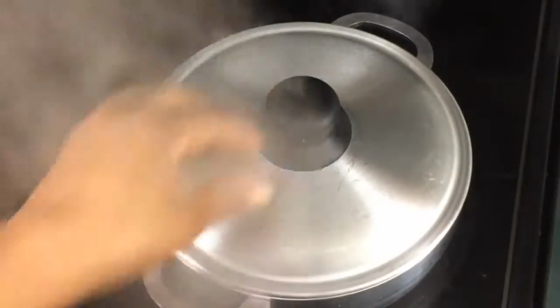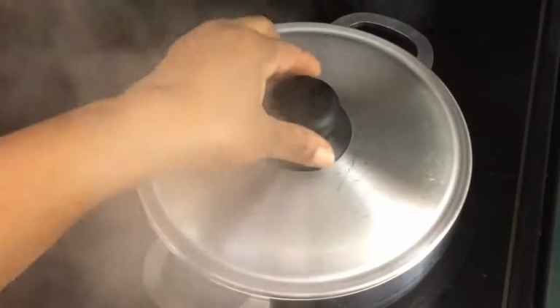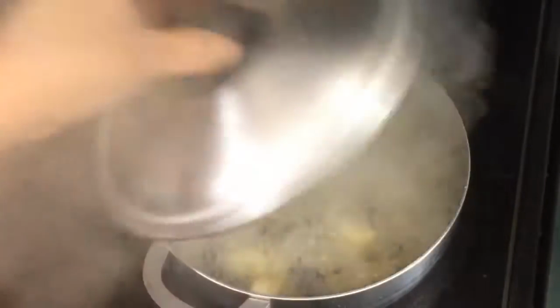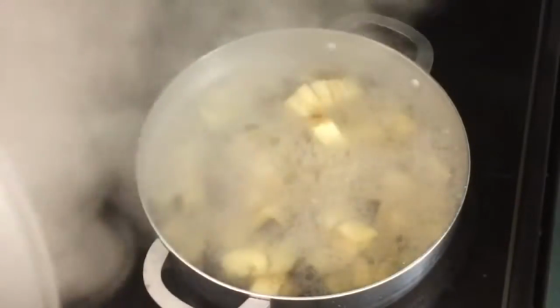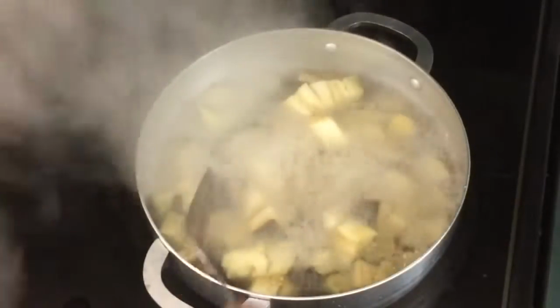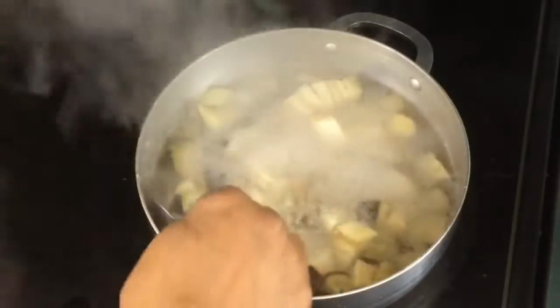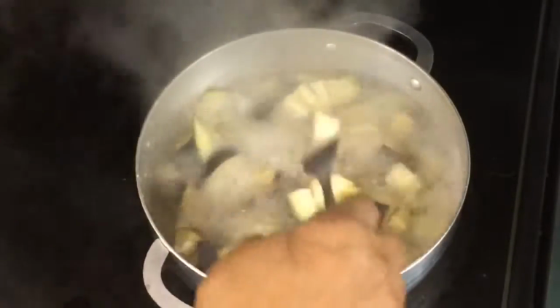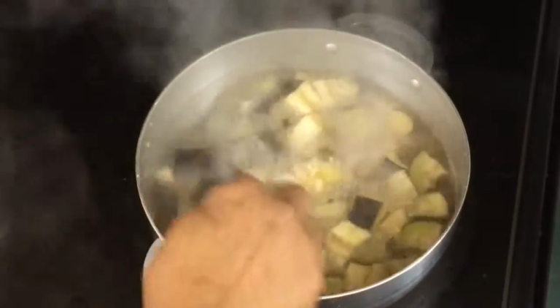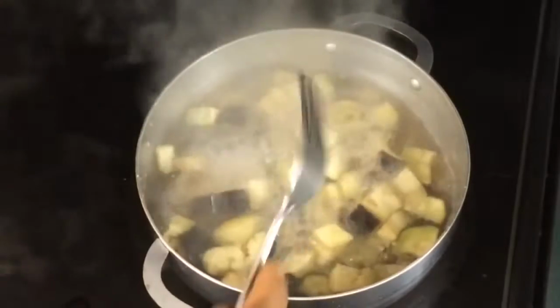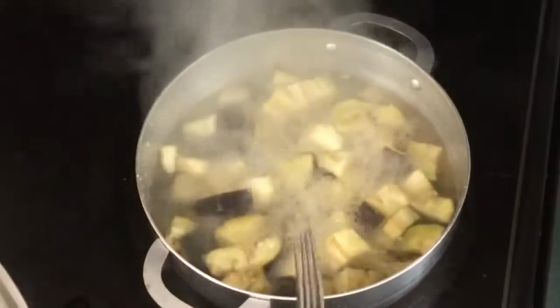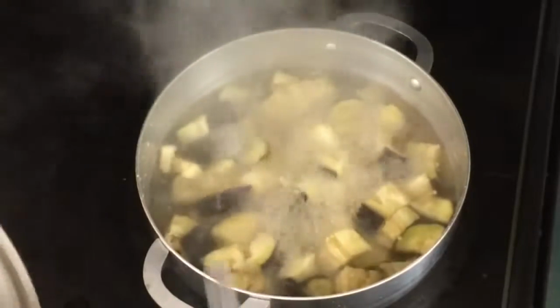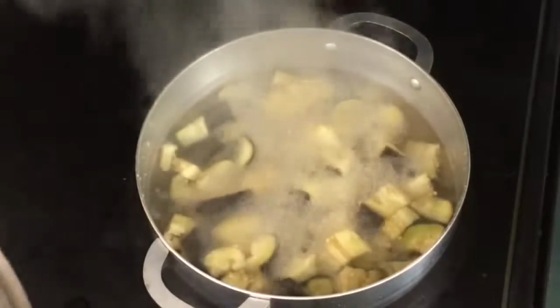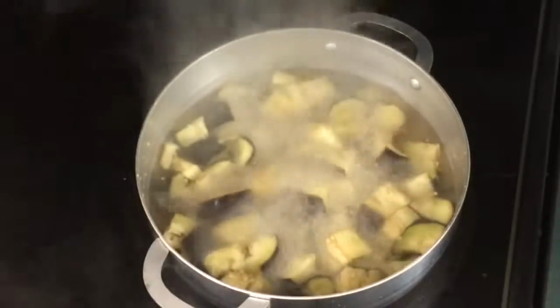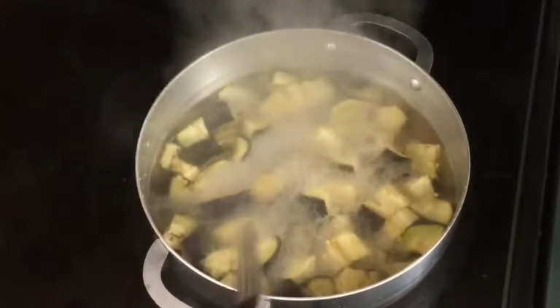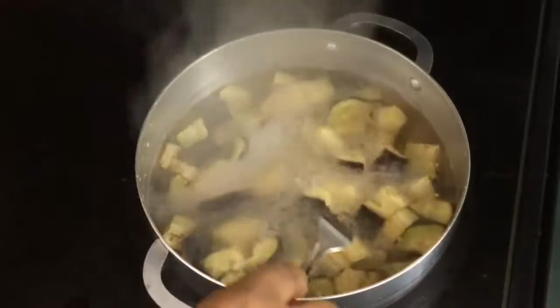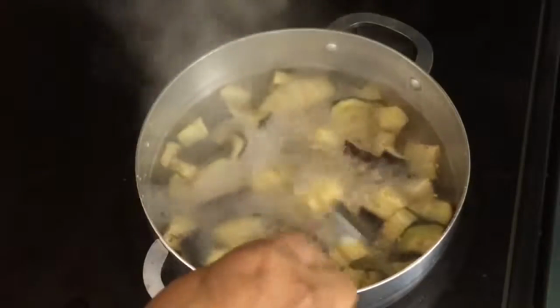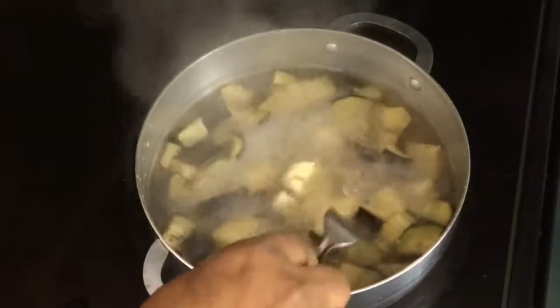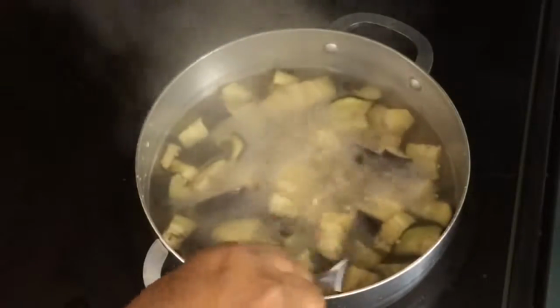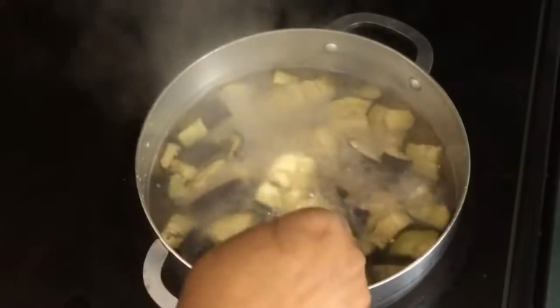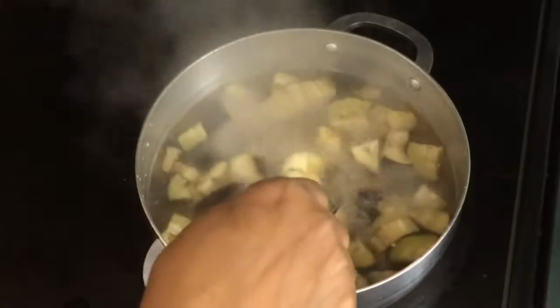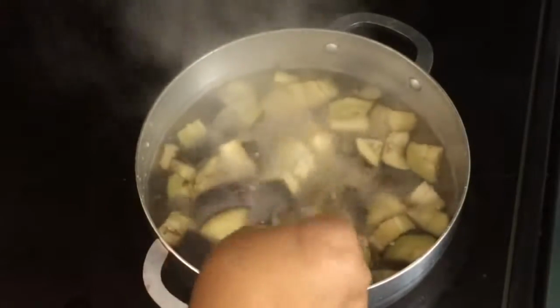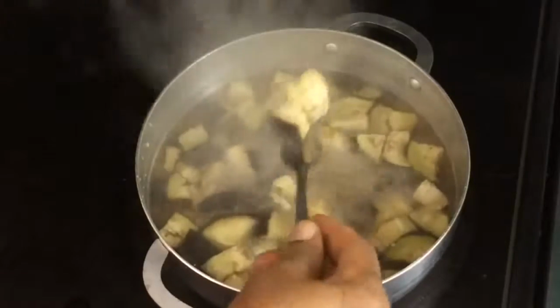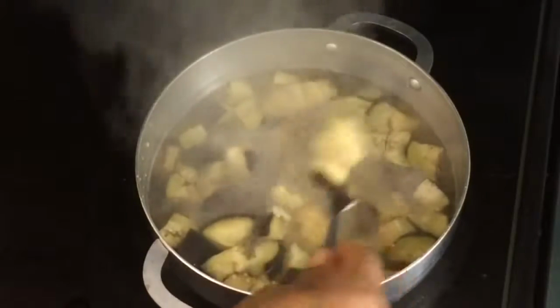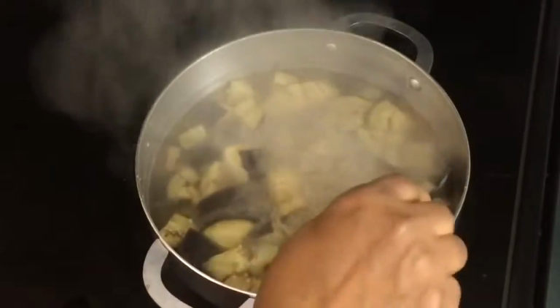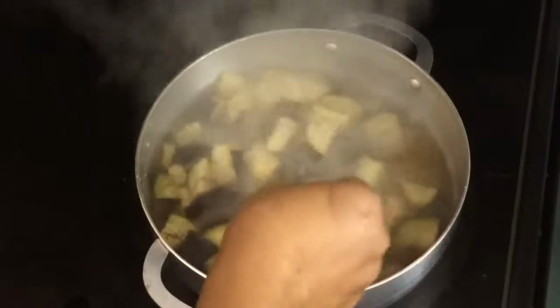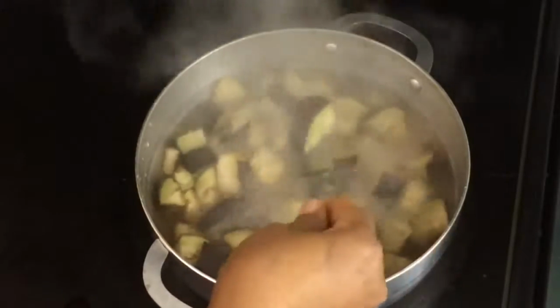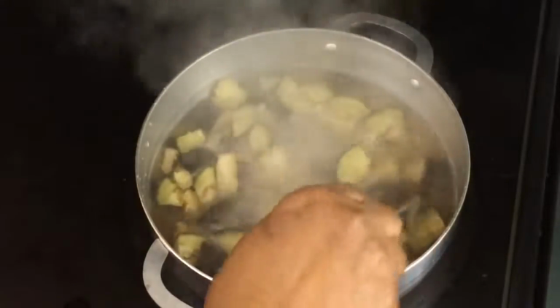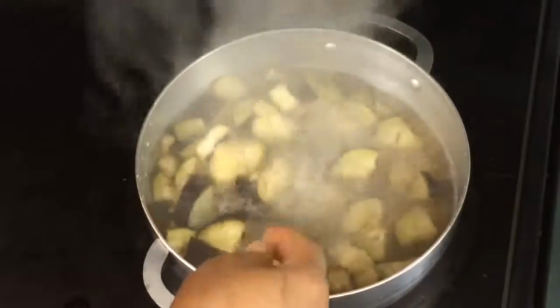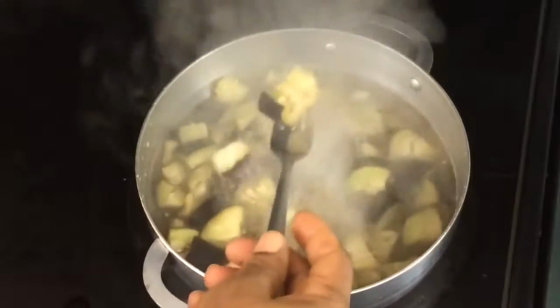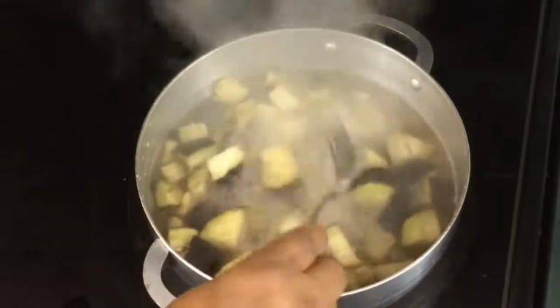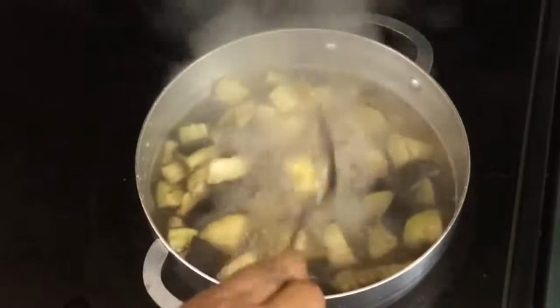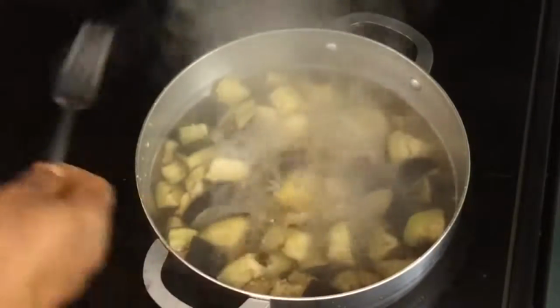You check if it is ready — you have to be careful, it doesn't take much time to cook. You can see now it's all breaking apart, so it's ready.